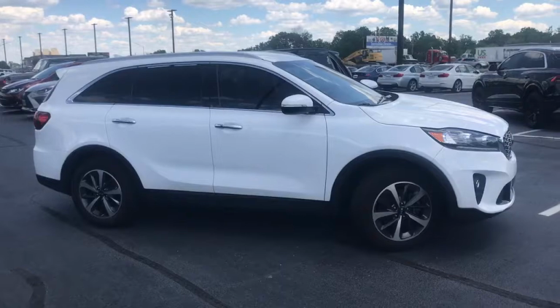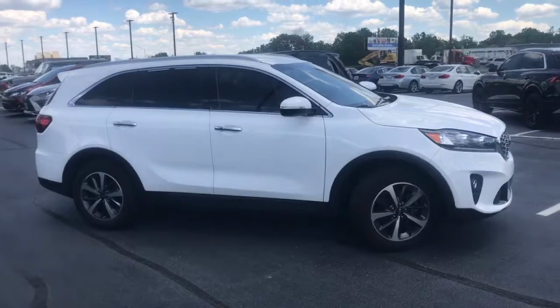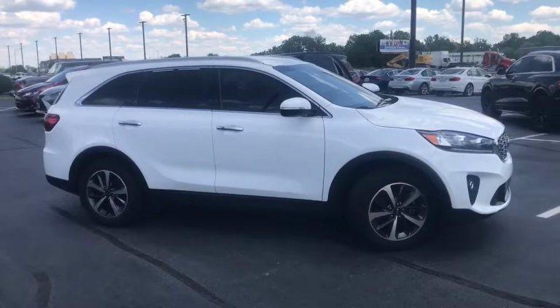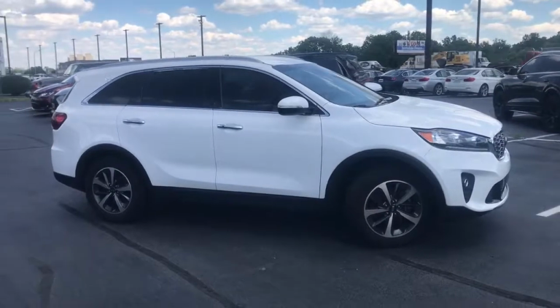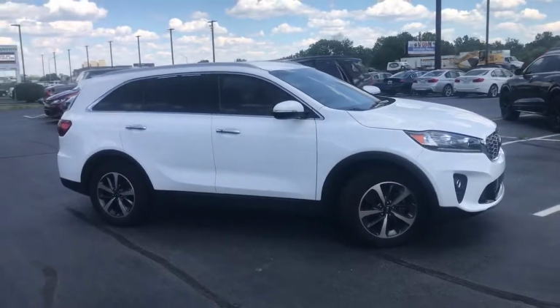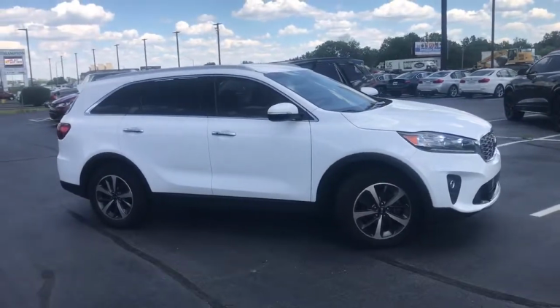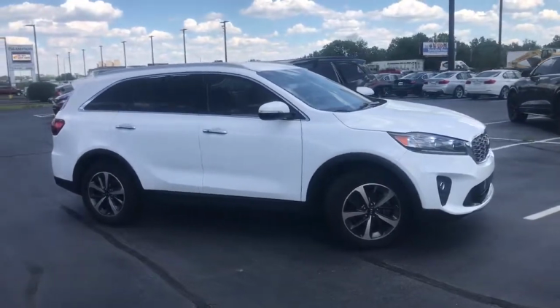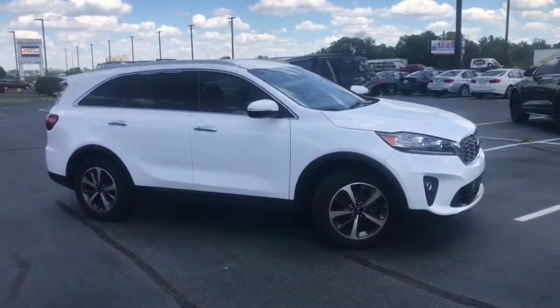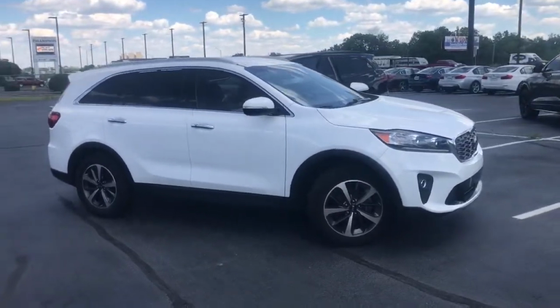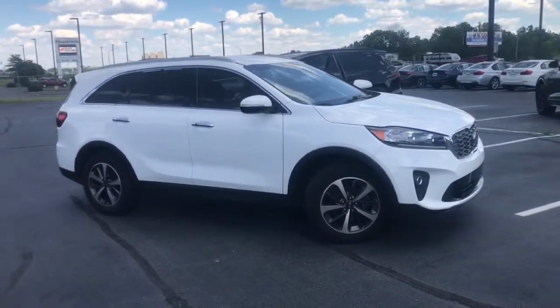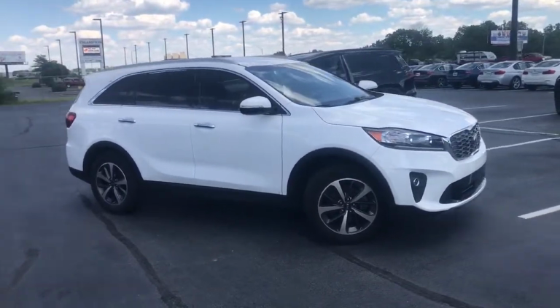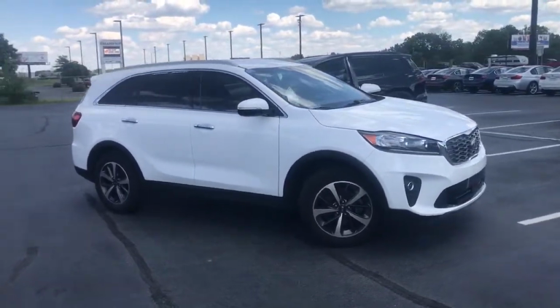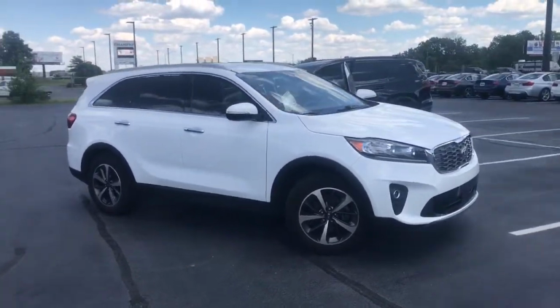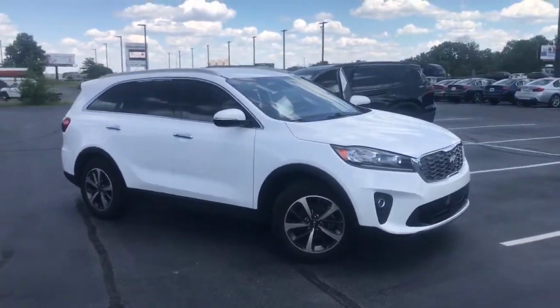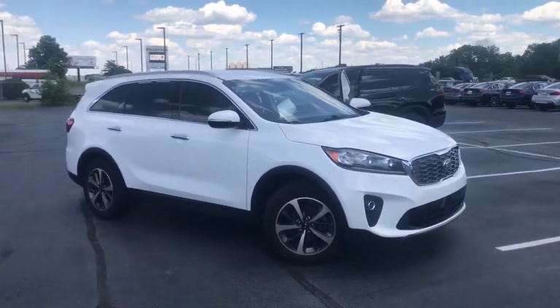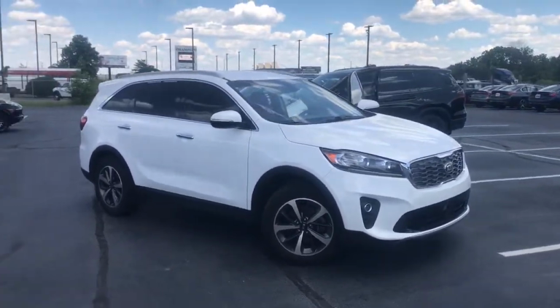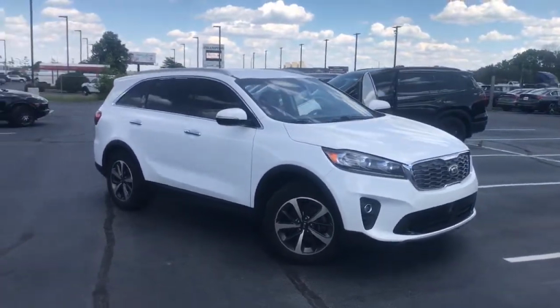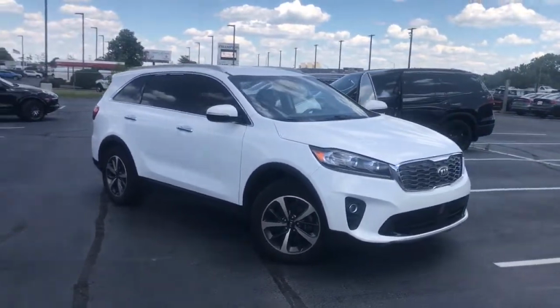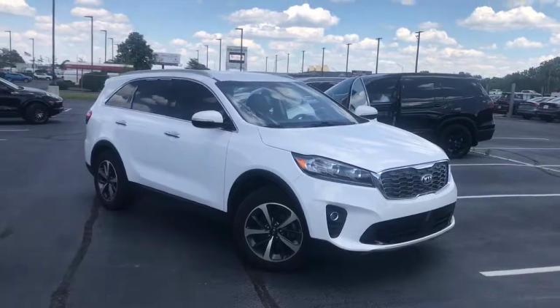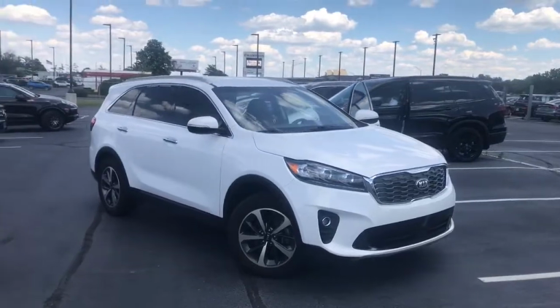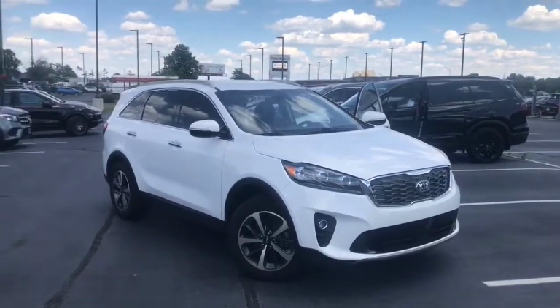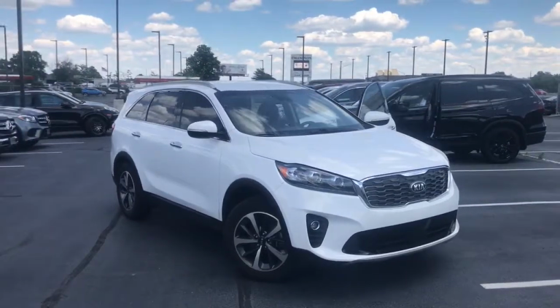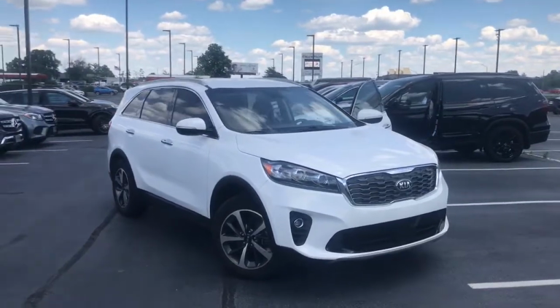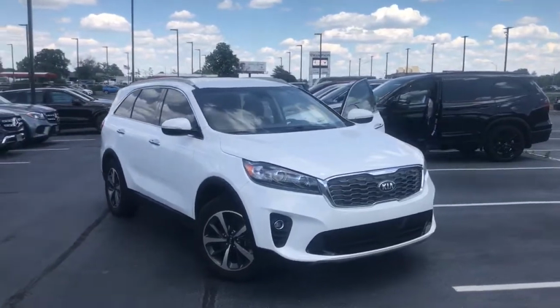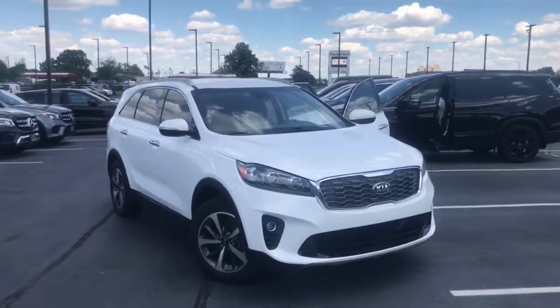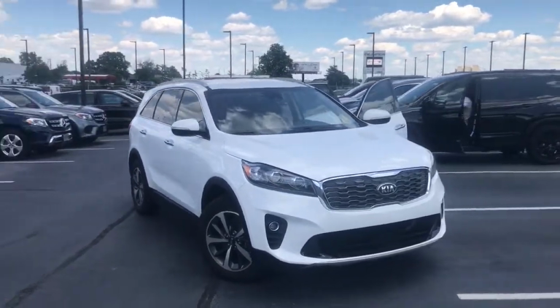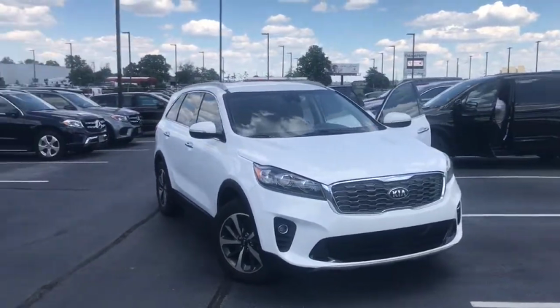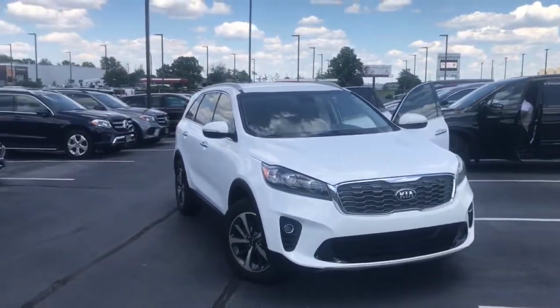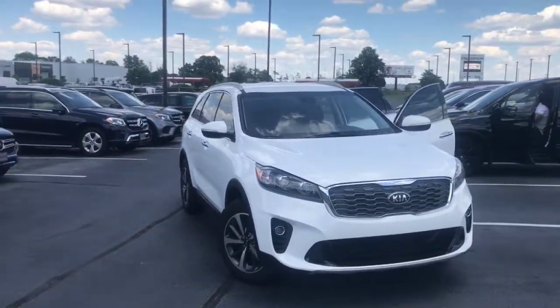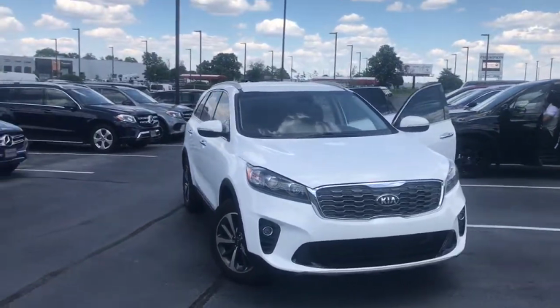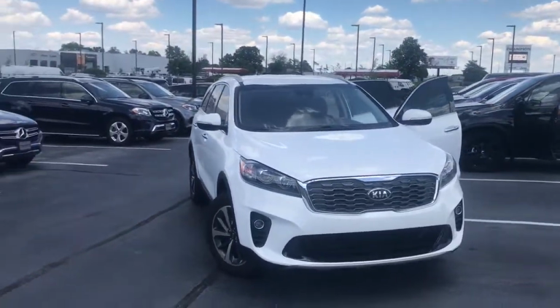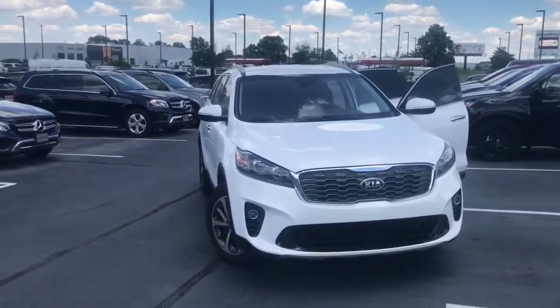Introducing the 2019 Kia Sorento. This vehicle still has fewer than 45,000 miles on the clock, so it won't last long.